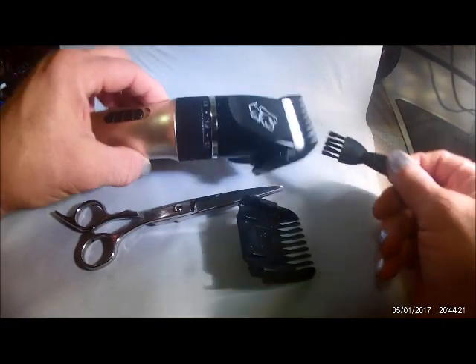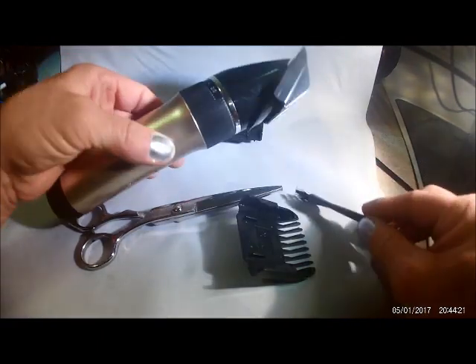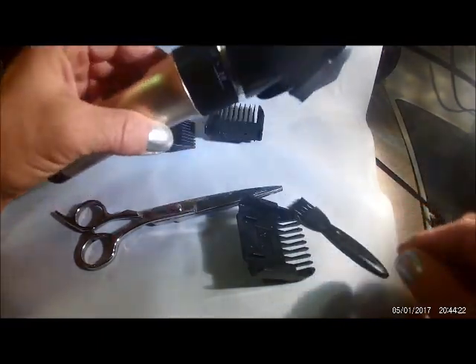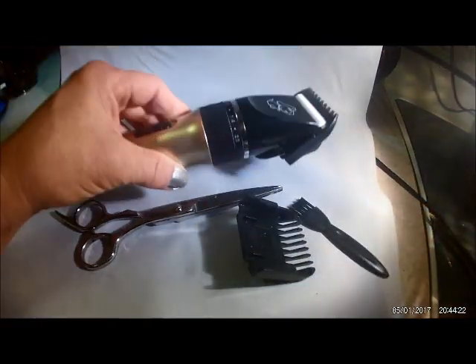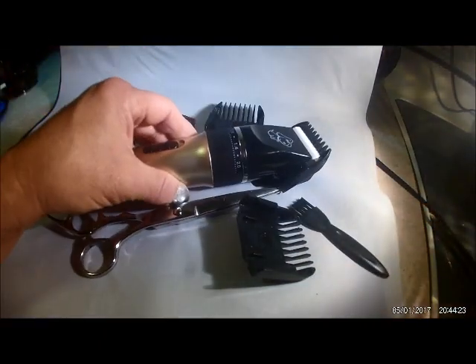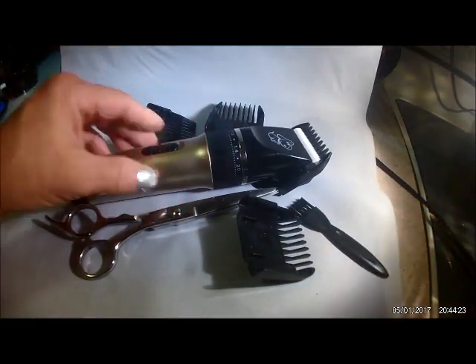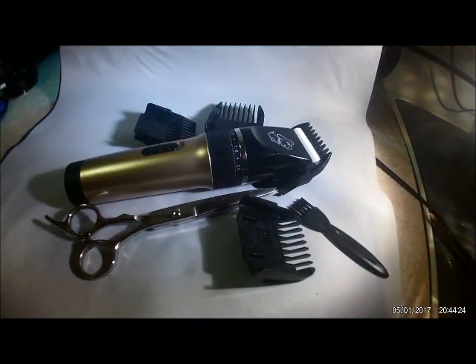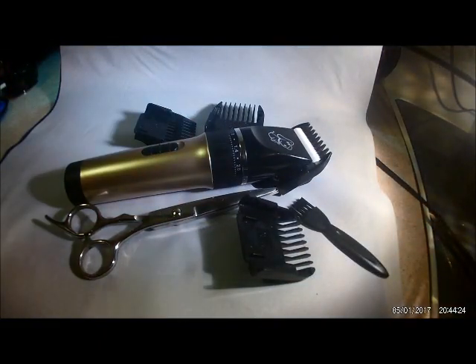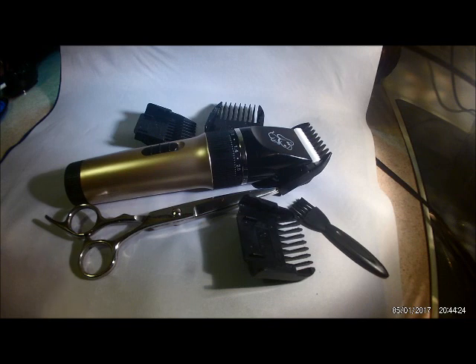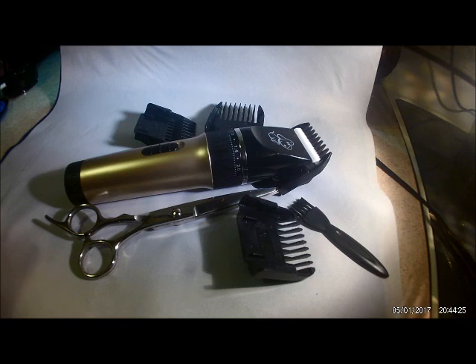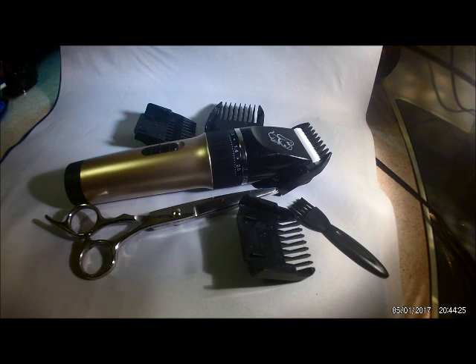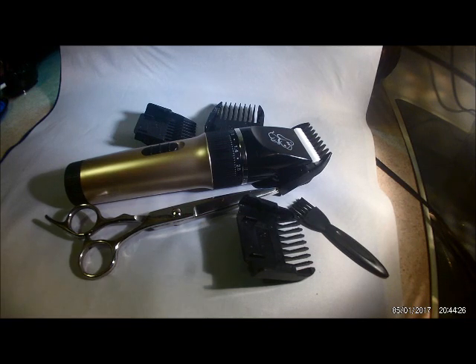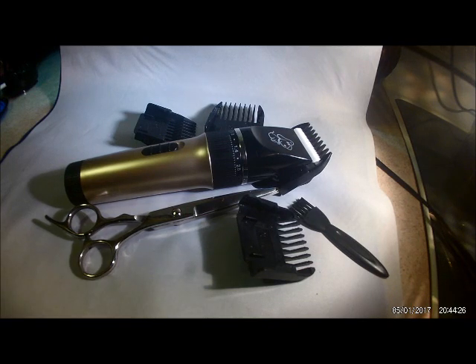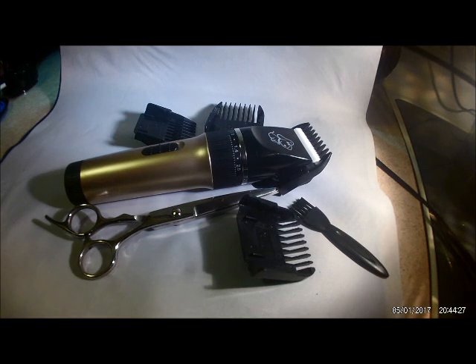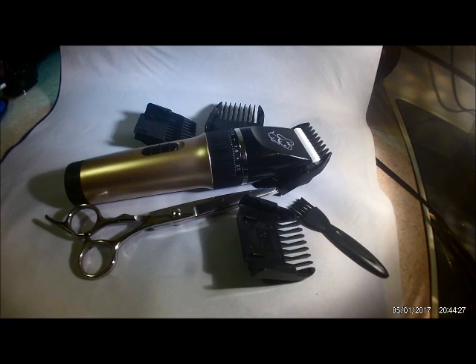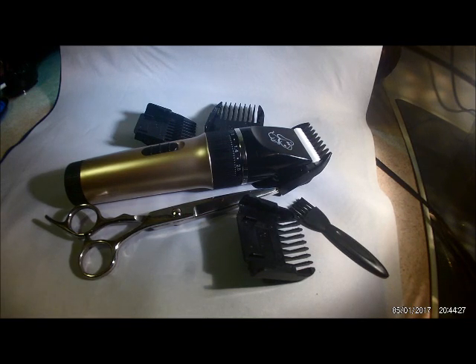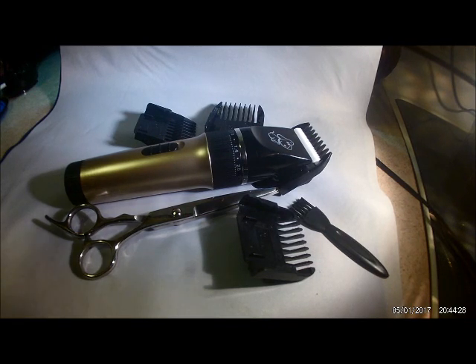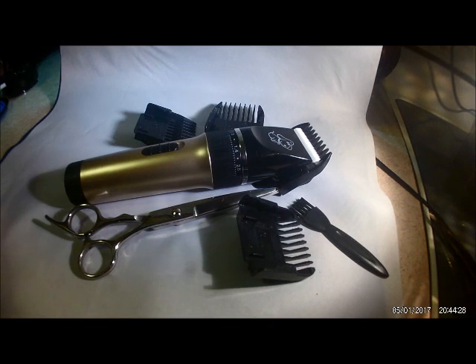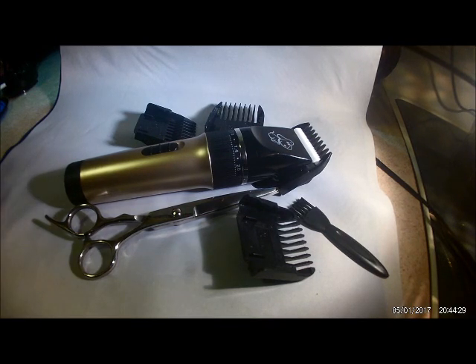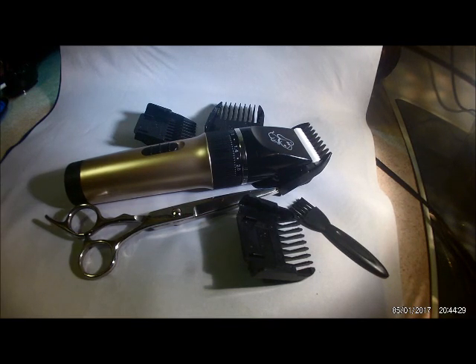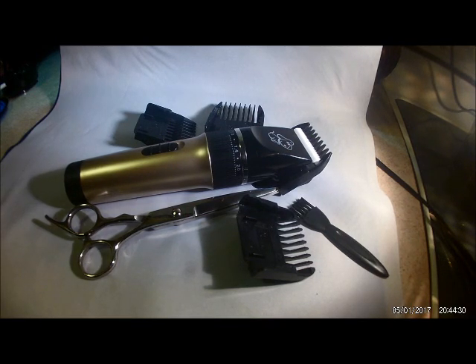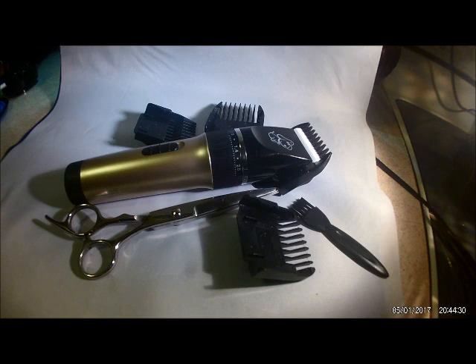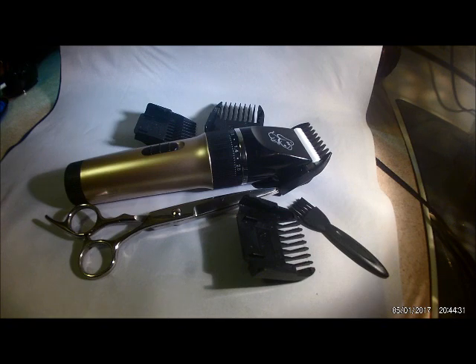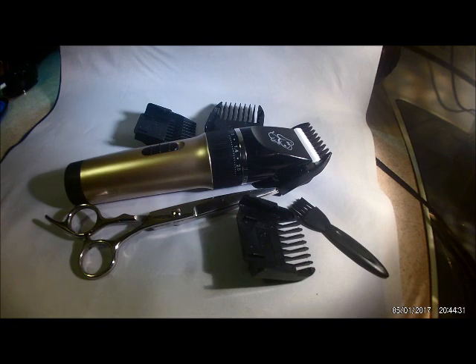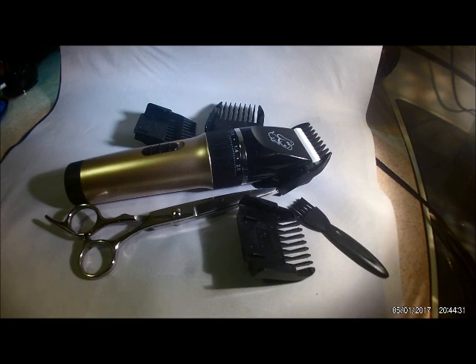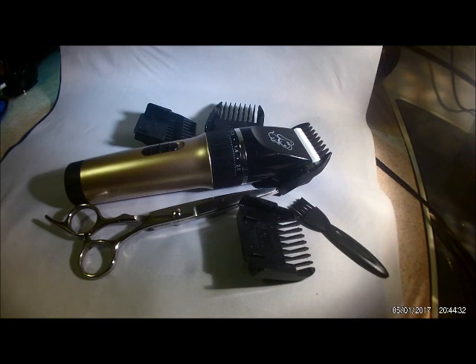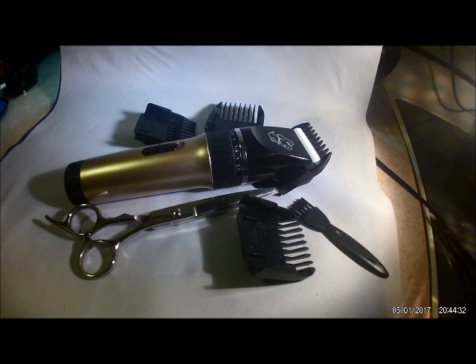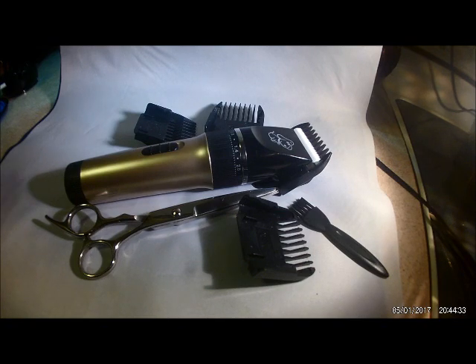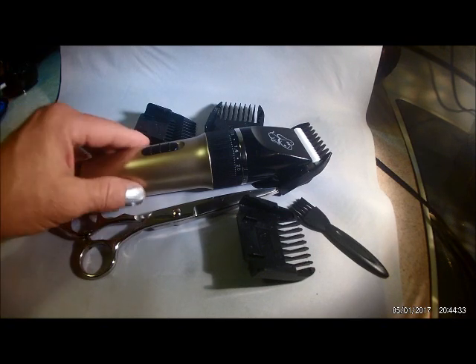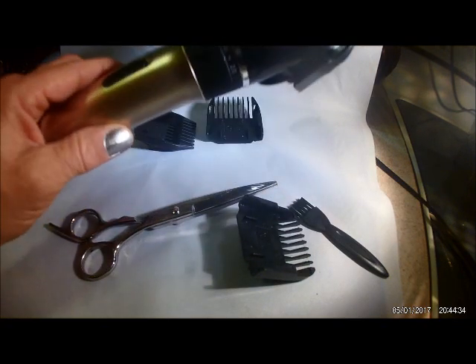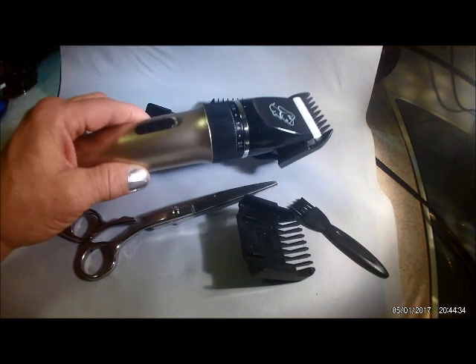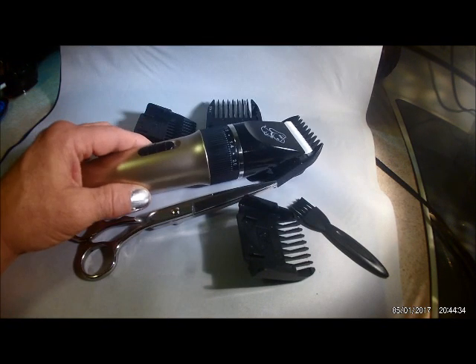I am very, very impressed with this. It made it so easy to groom this little puppy, and at sixty bucks a shot happening to groom him every month, these pay for themselves in no time. Excellent set.